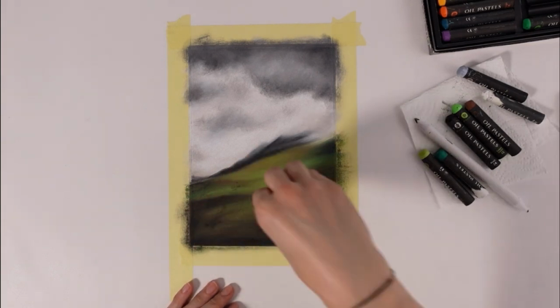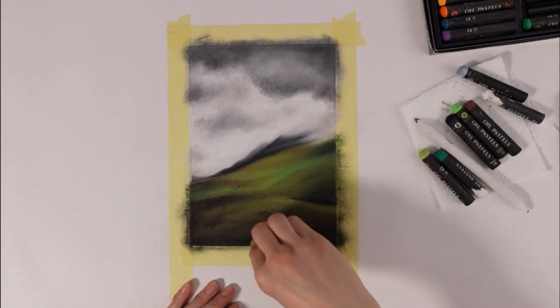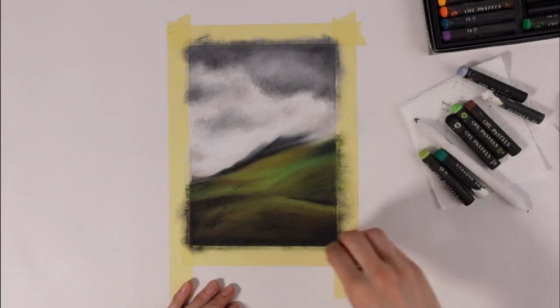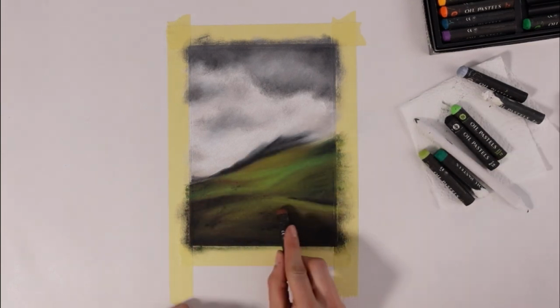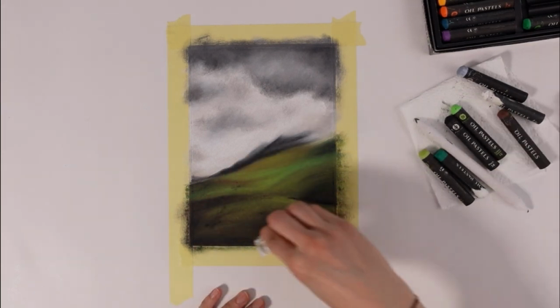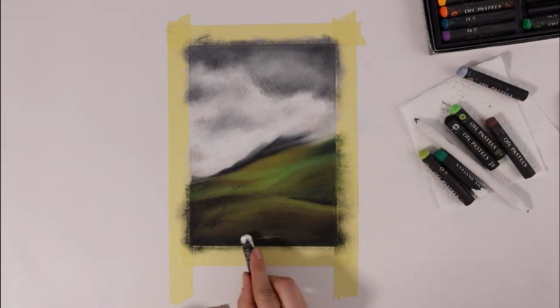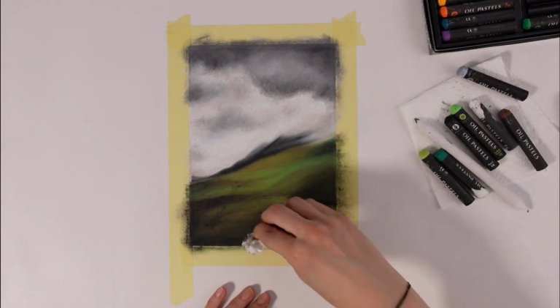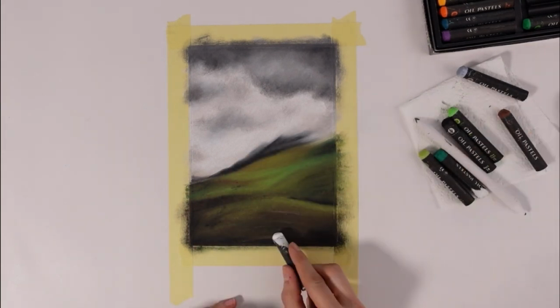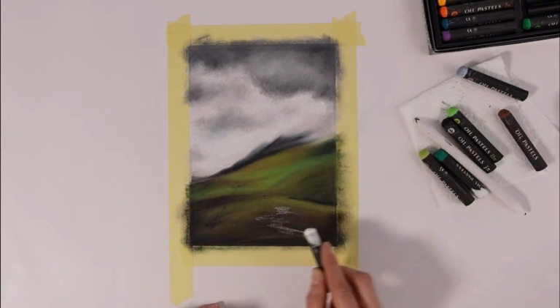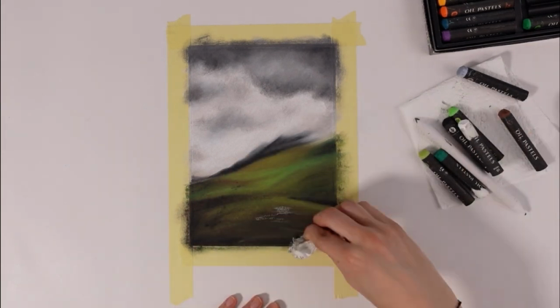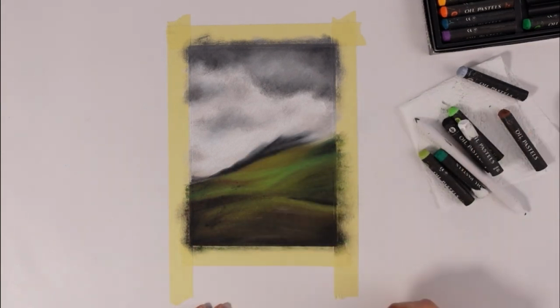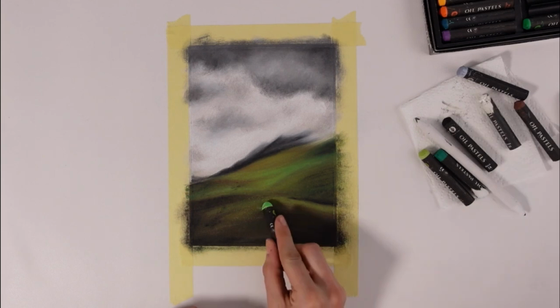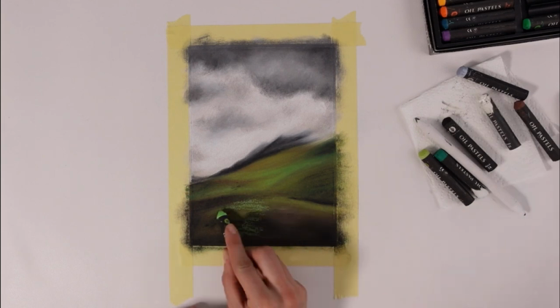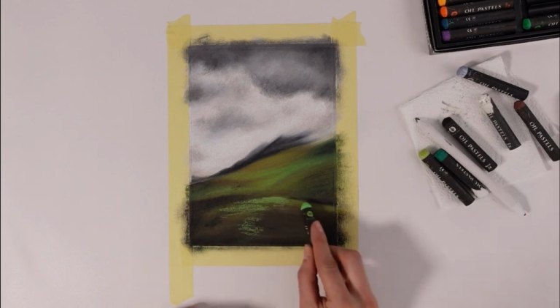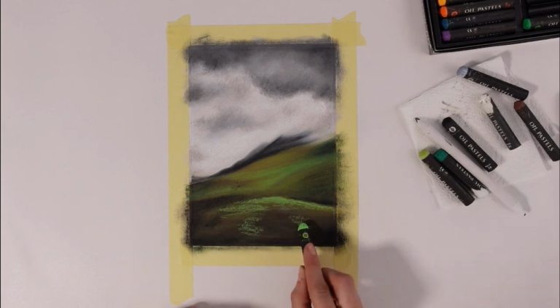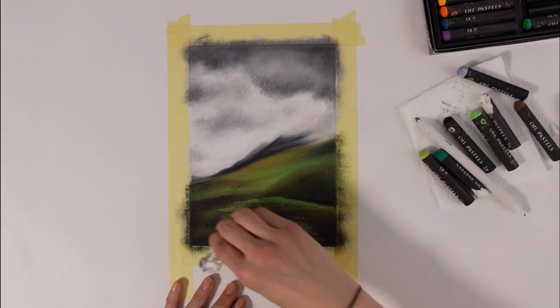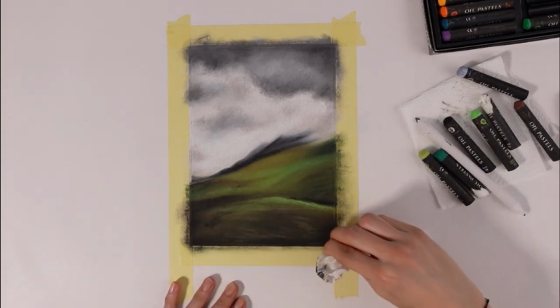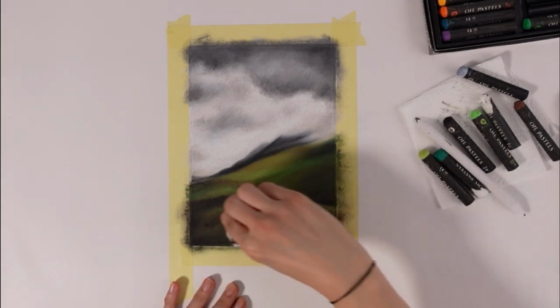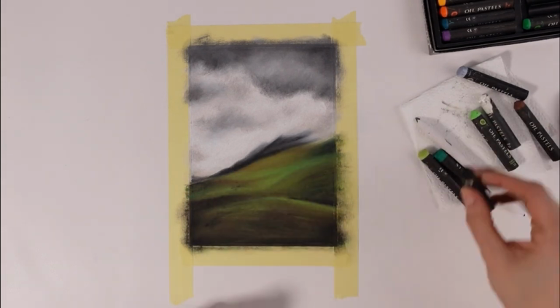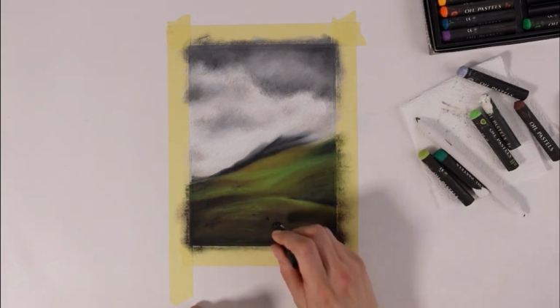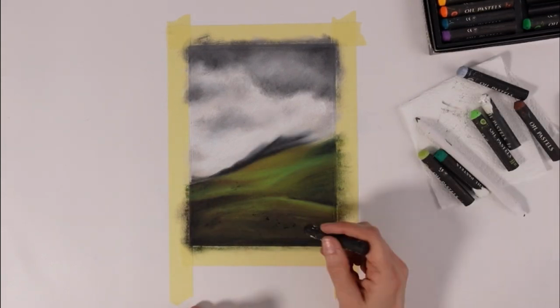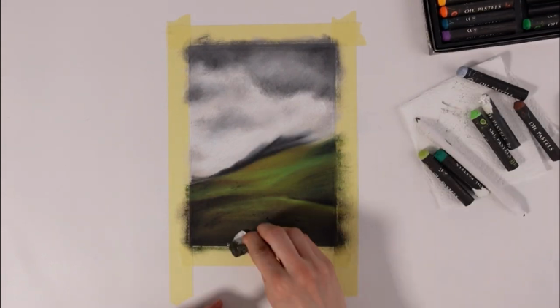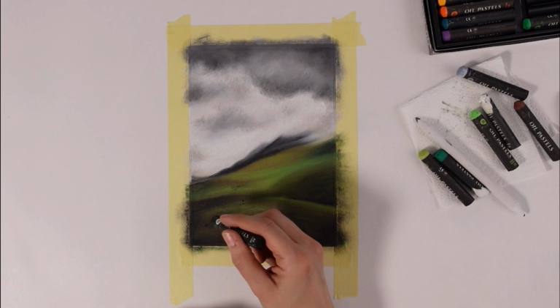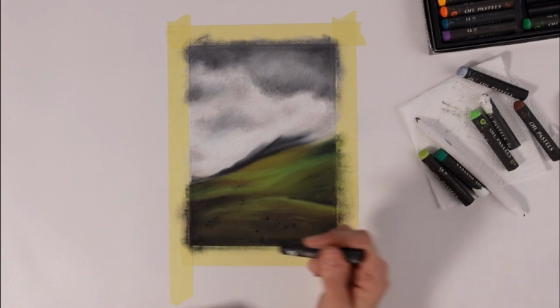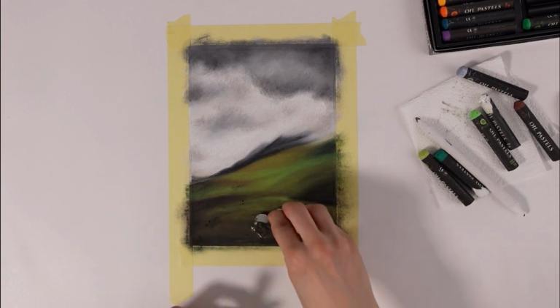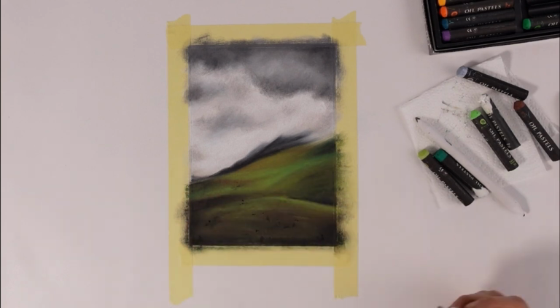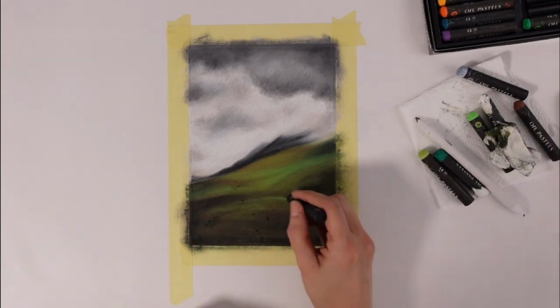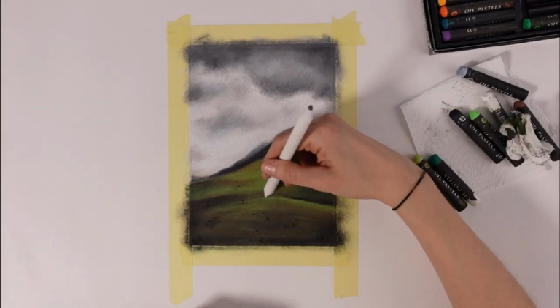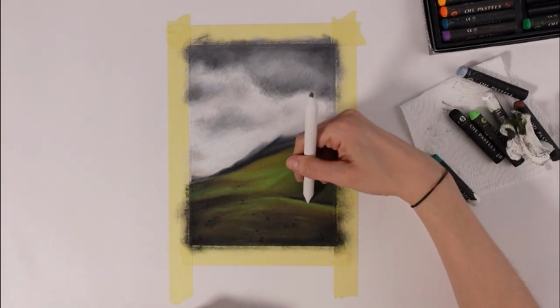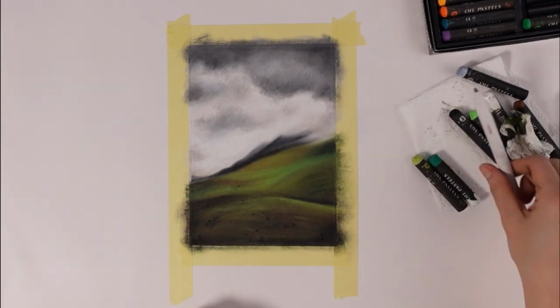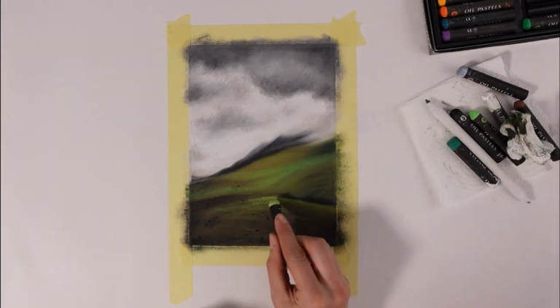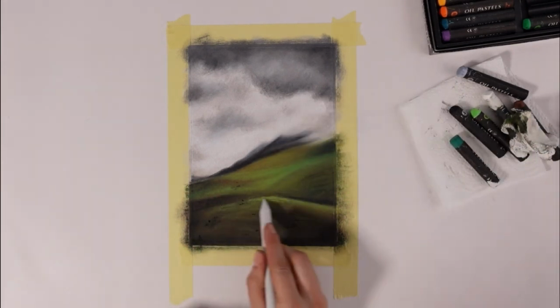The fifth reason you should try oil pastels right now is that they're so underrated that if you're an artist and you want your art to get noticed, there is a lot to do yet with them, and the space is not as crowded as pretty much everything else is.